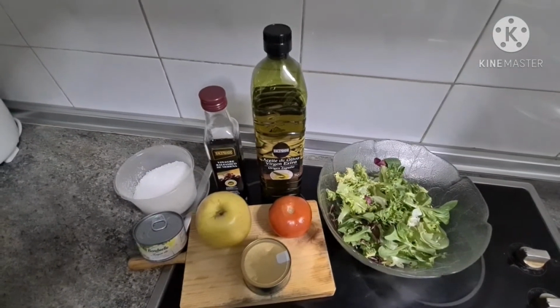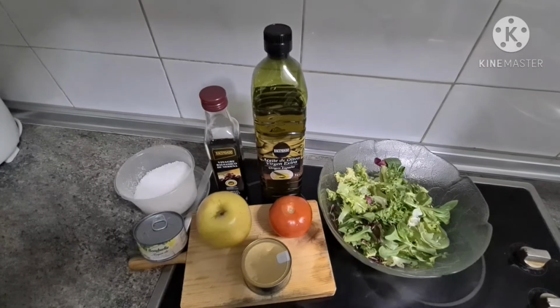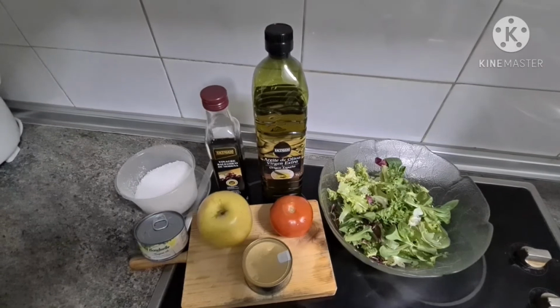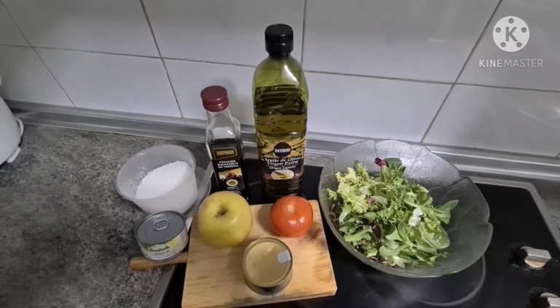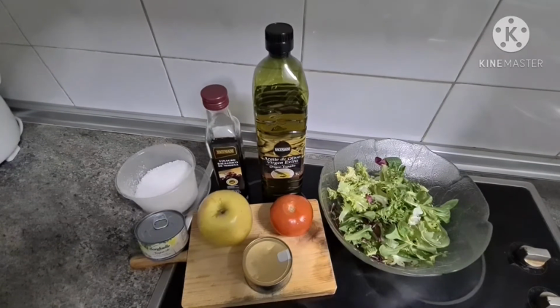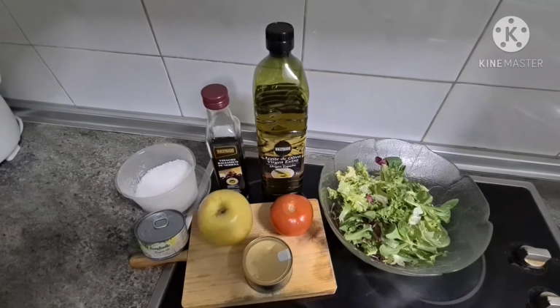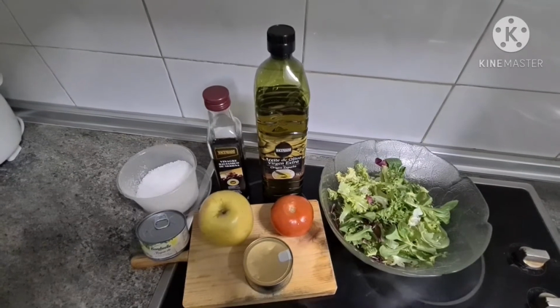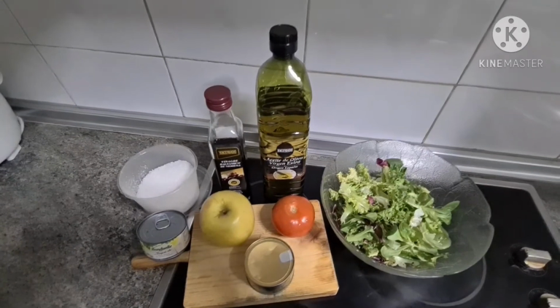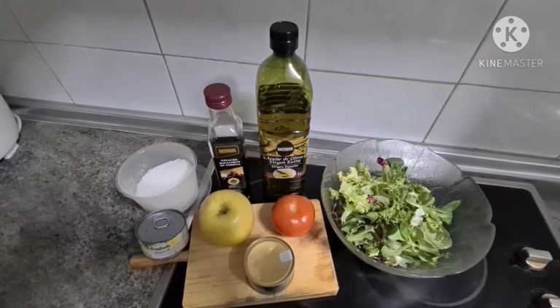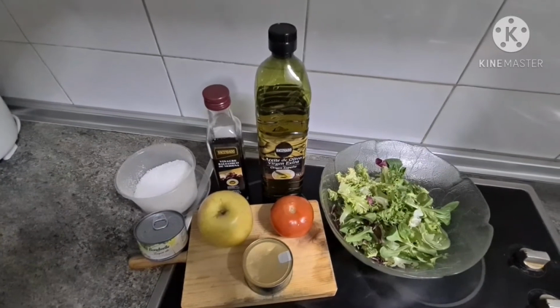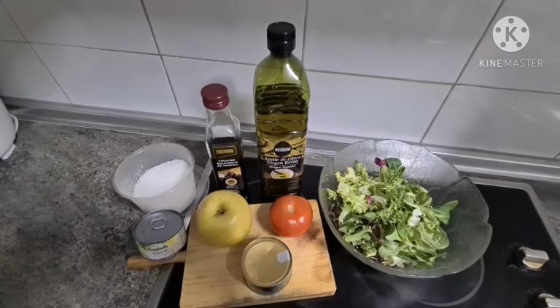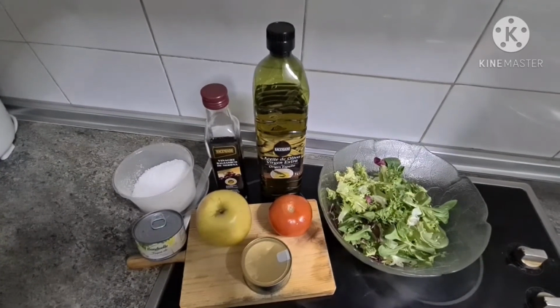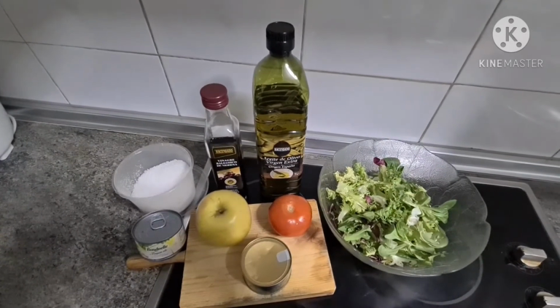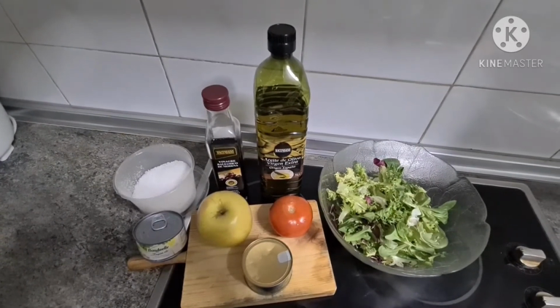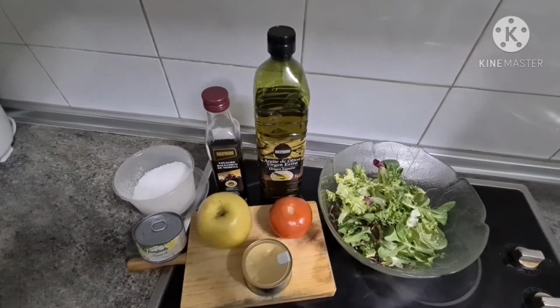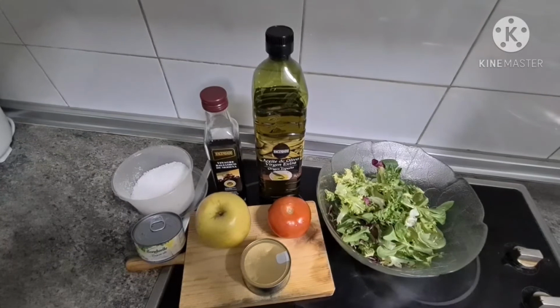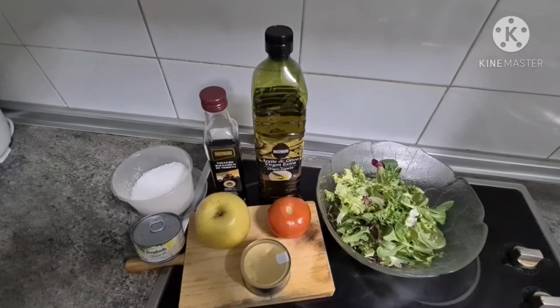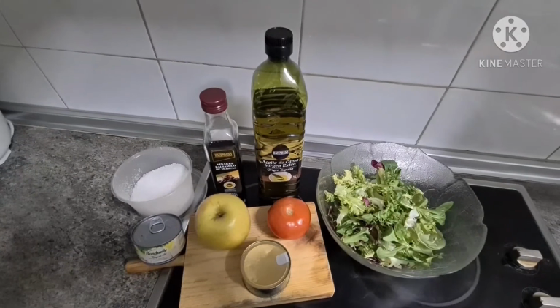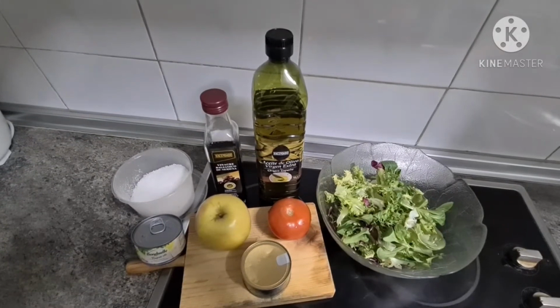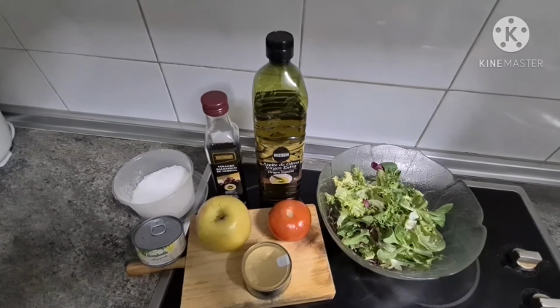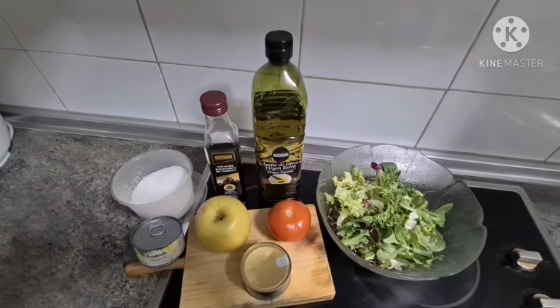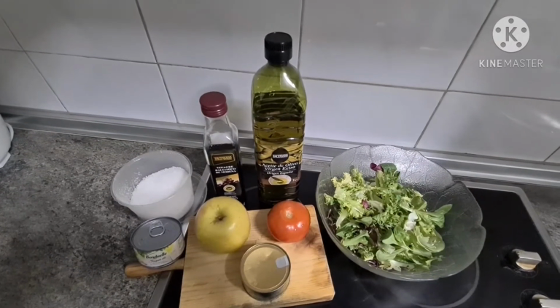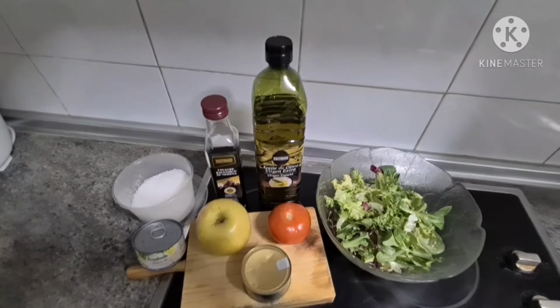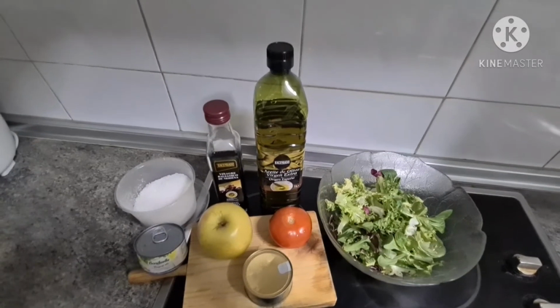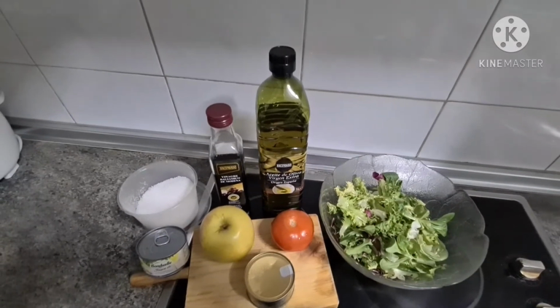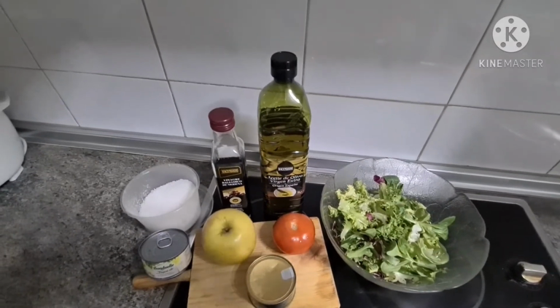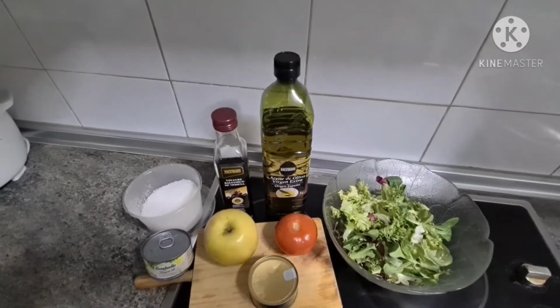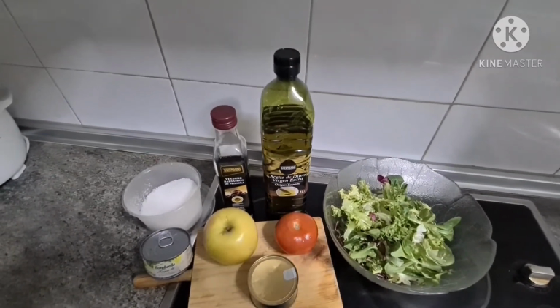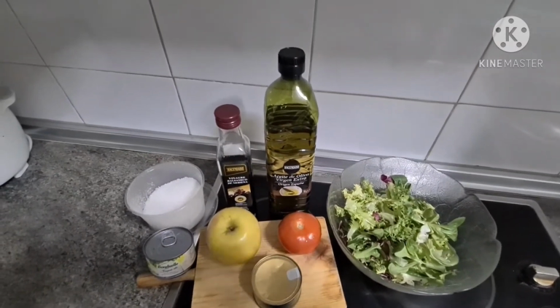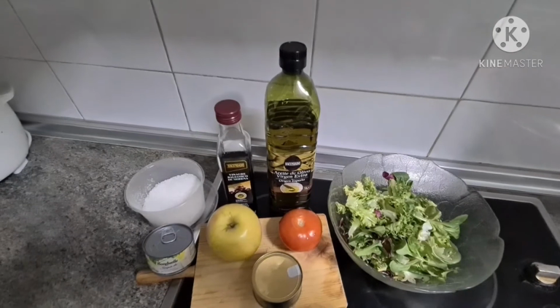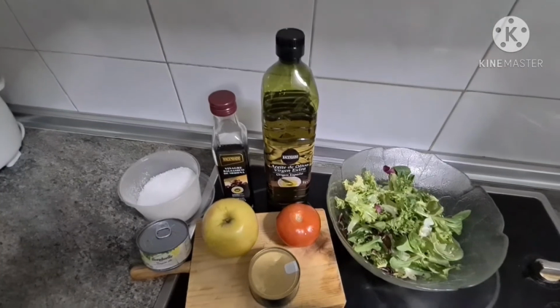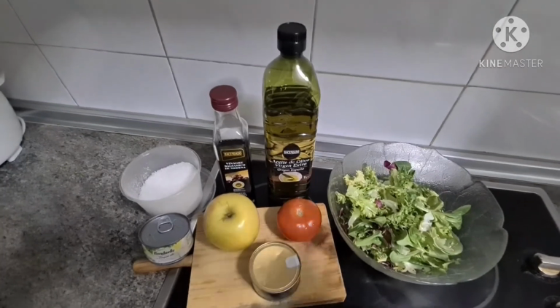For today's vlog, magagawa tayo ng simpleng ensalada or salad guys. Ang mga kailangan natin sa paggawa ng salad is: